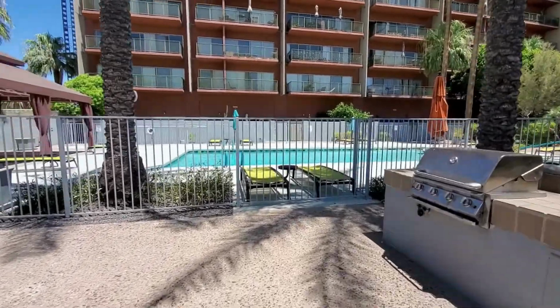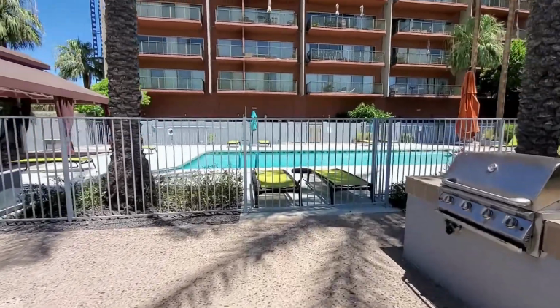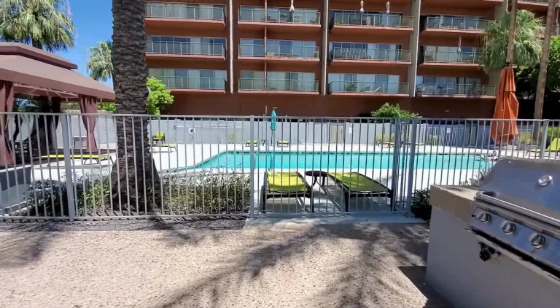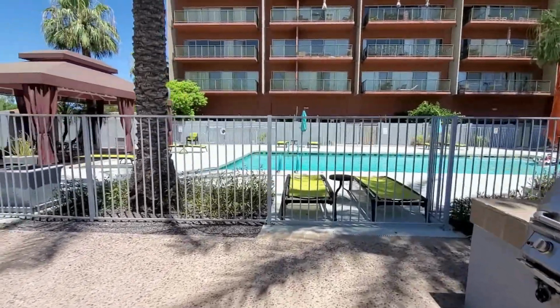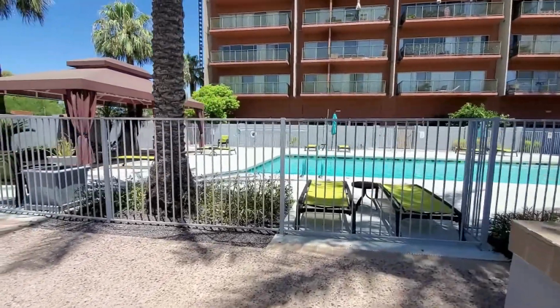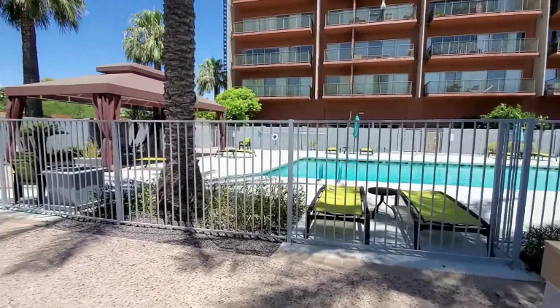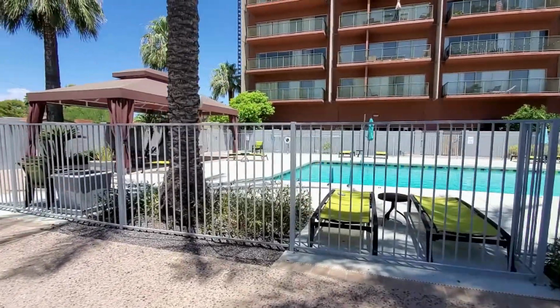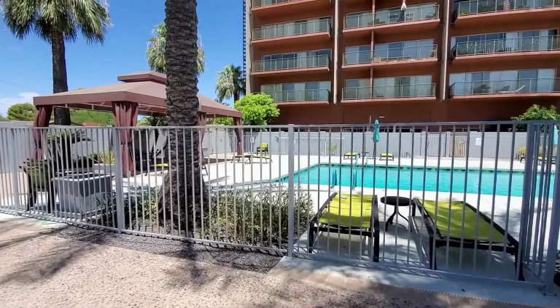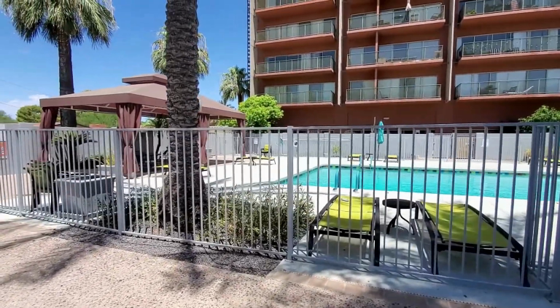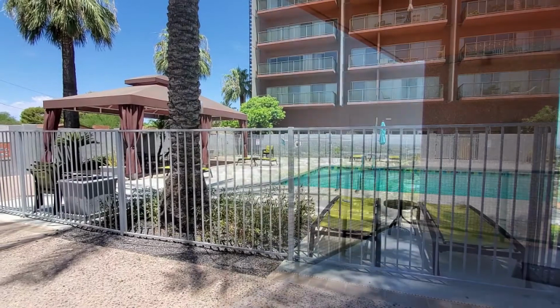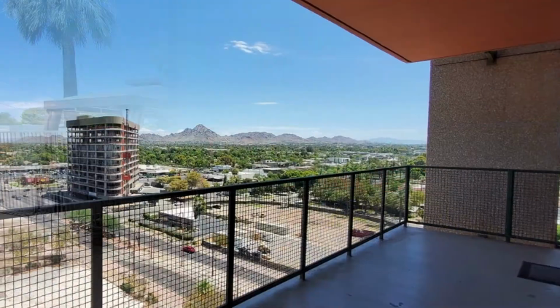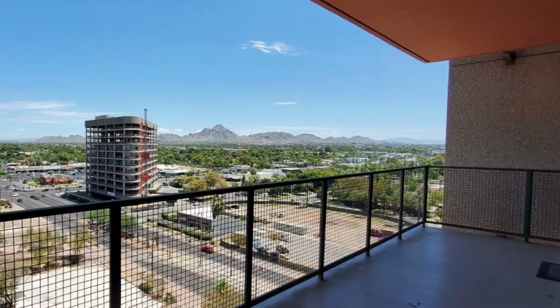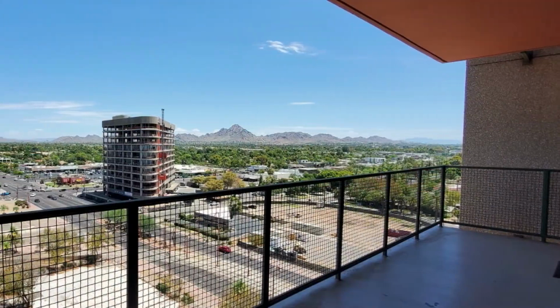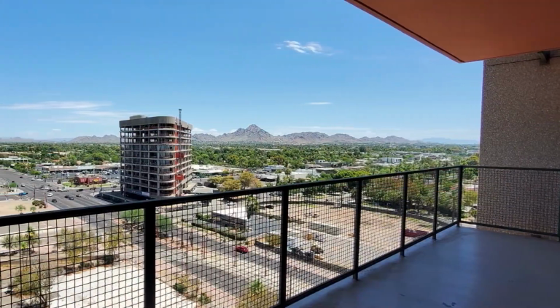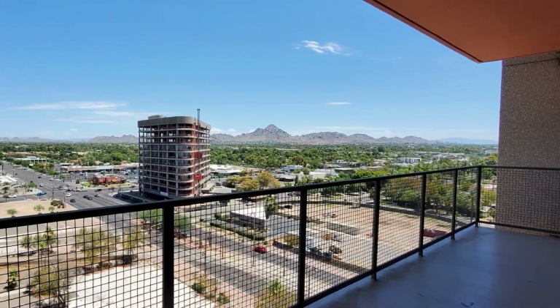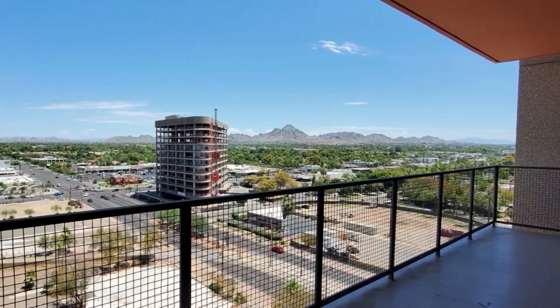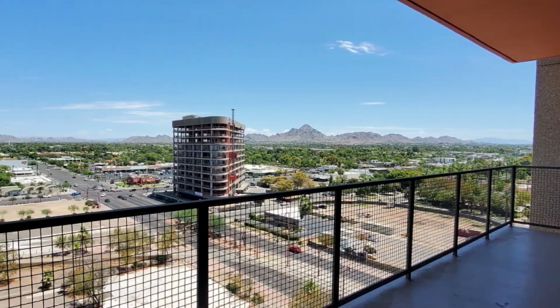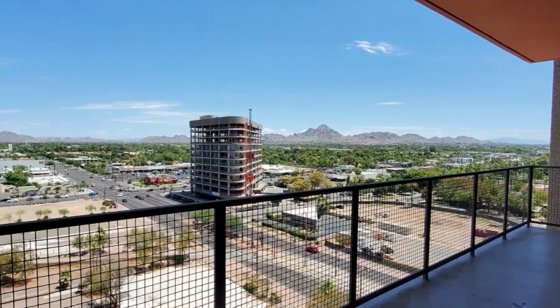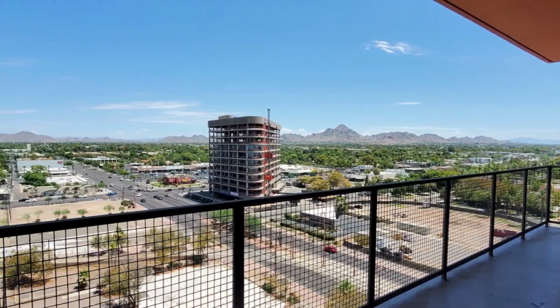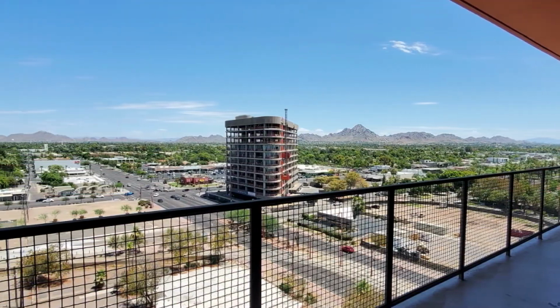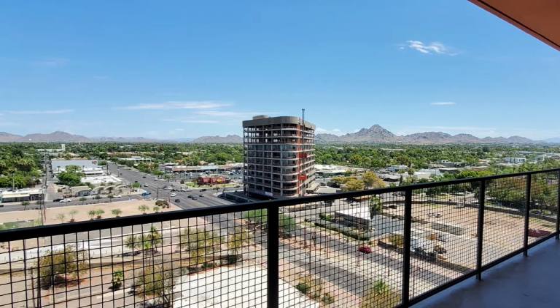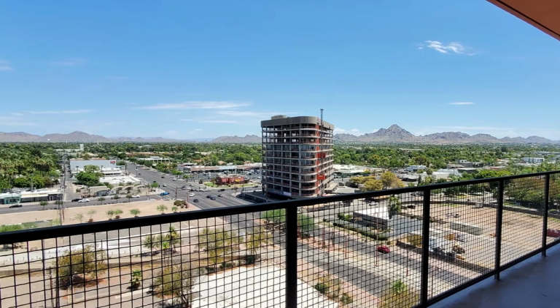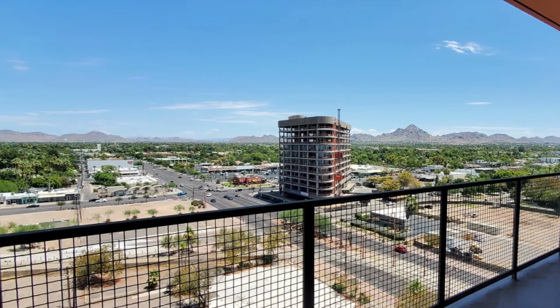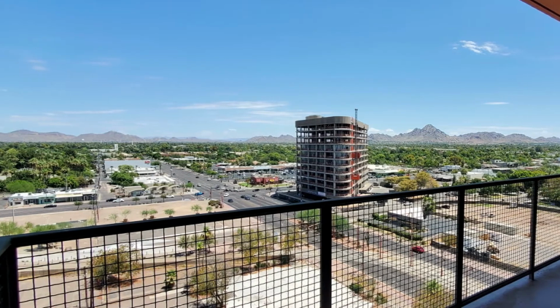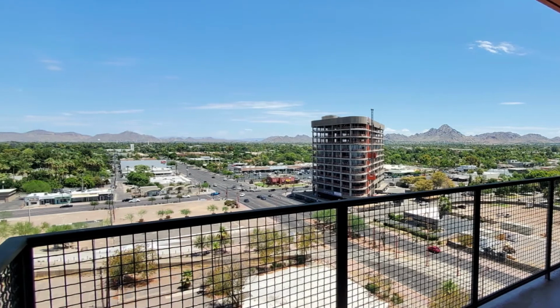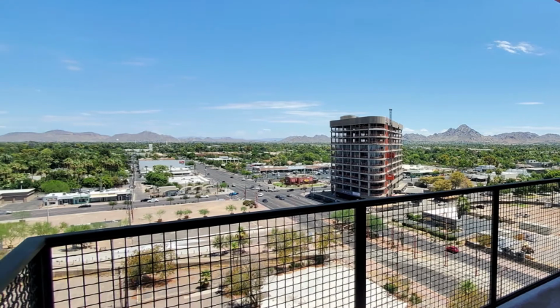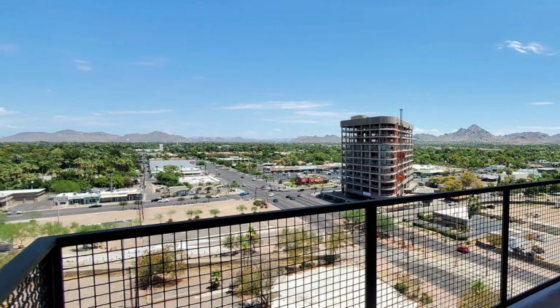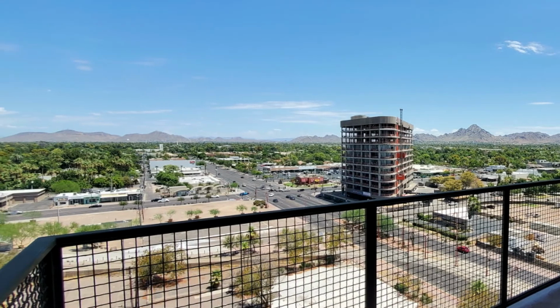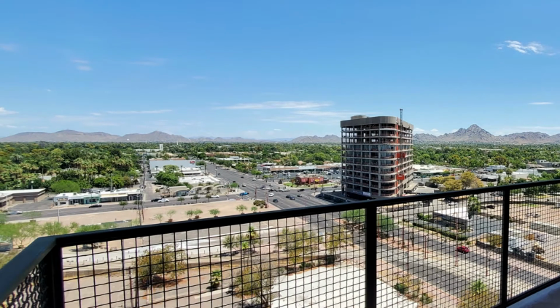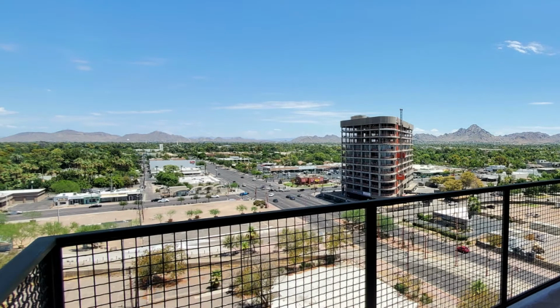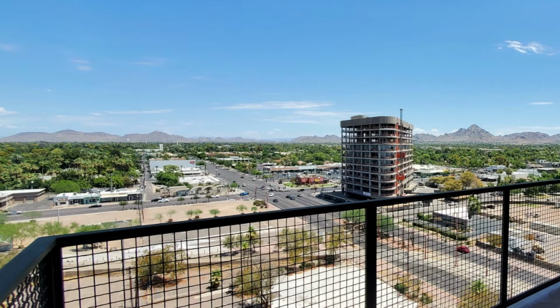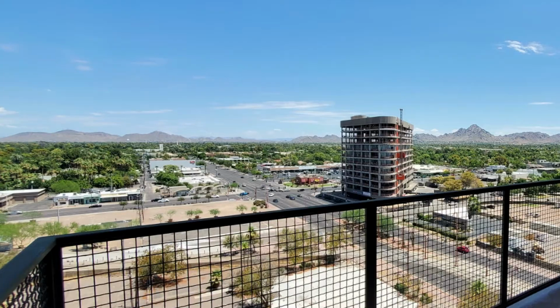We hope you've enjoyed this tour. Please visit our website at leaseaz.com — you can schedule a self-guided tour as well as fill out an application, visit more pictures, and find out more information. Thanks so much for watching.